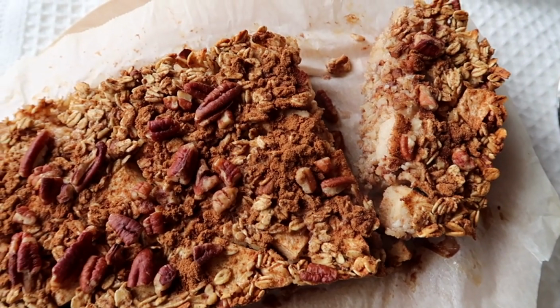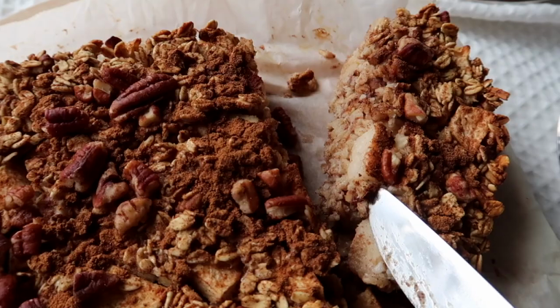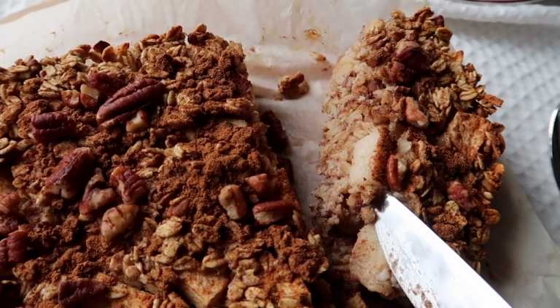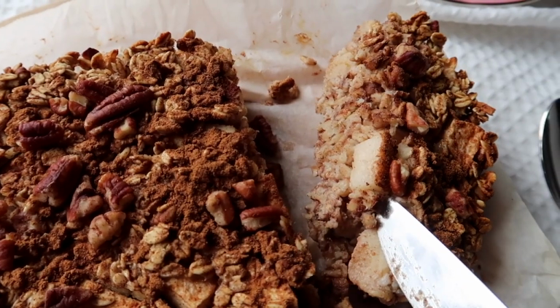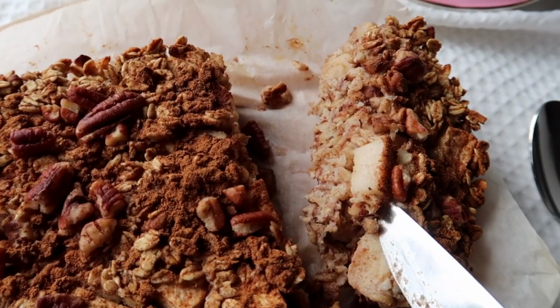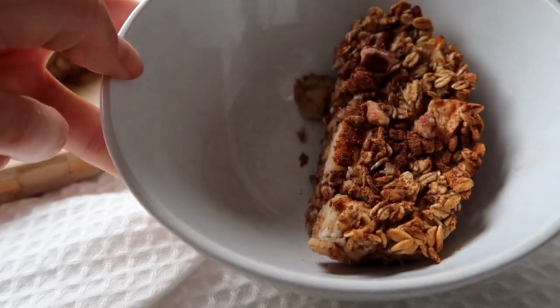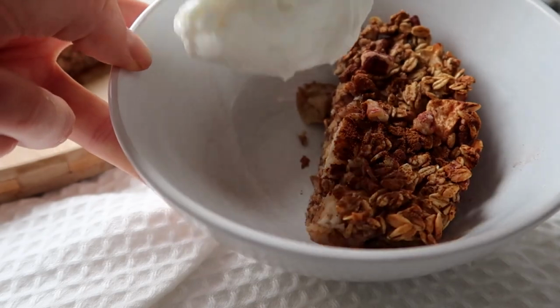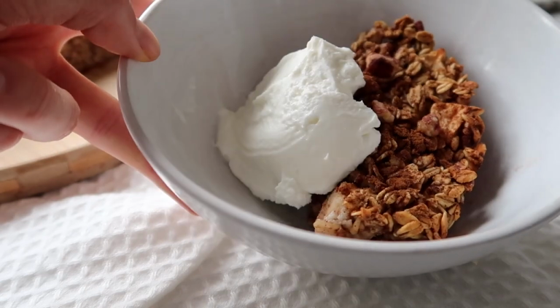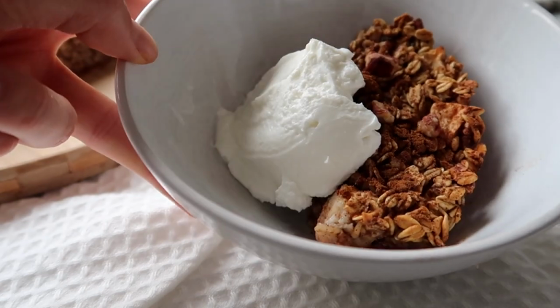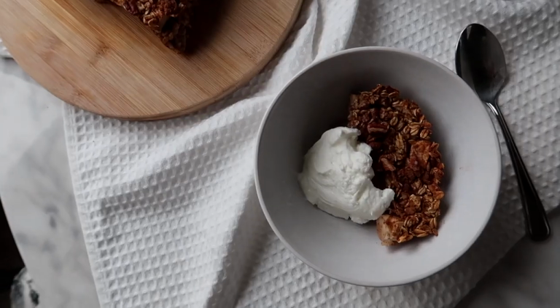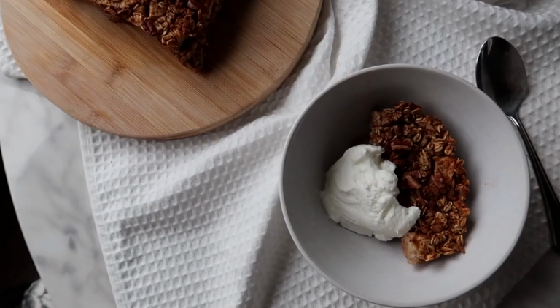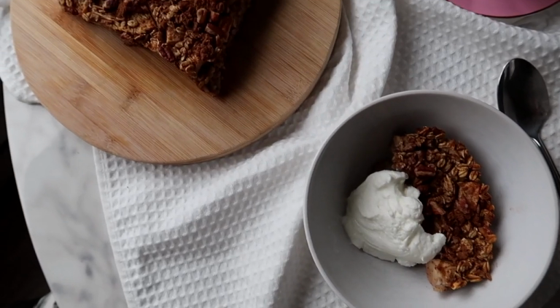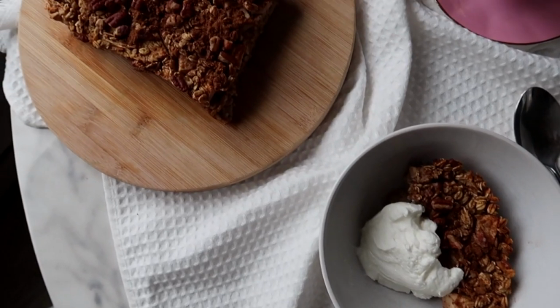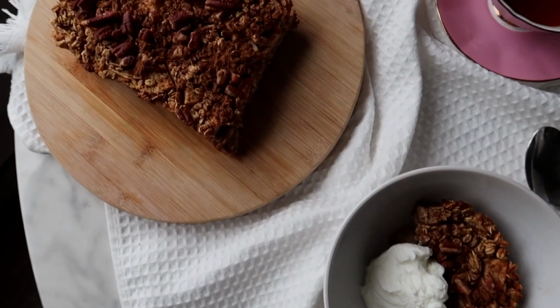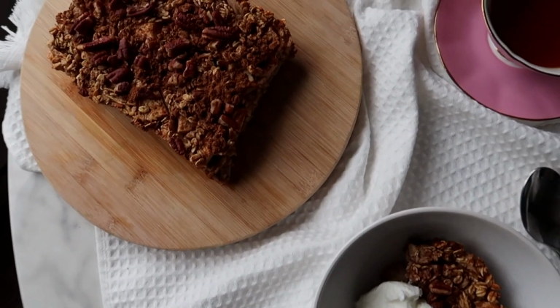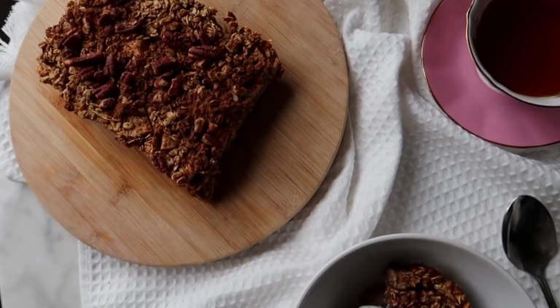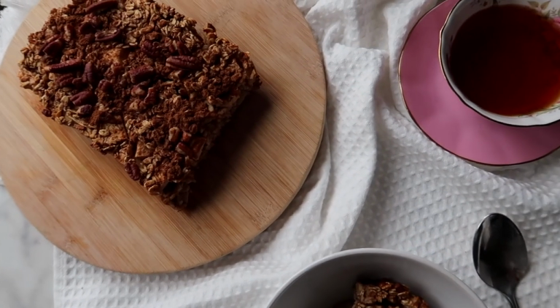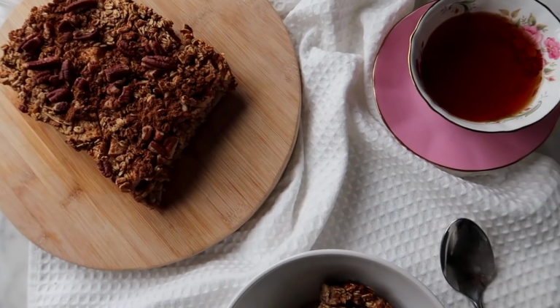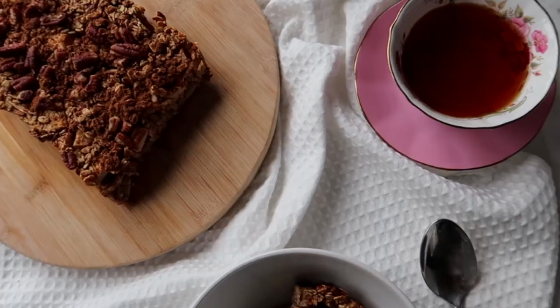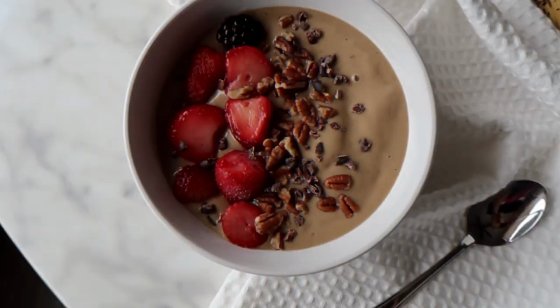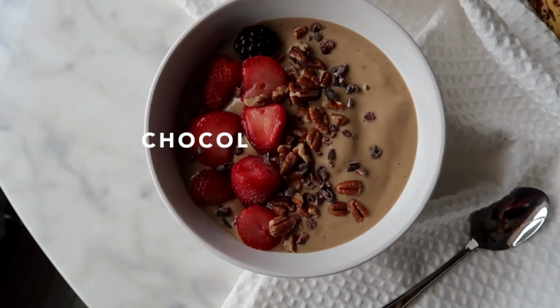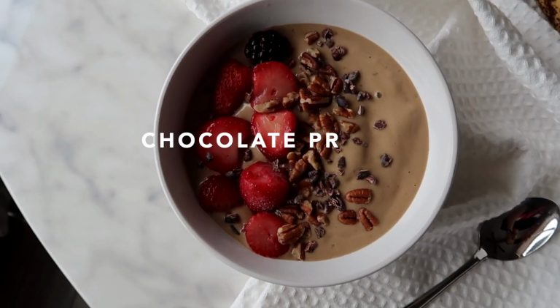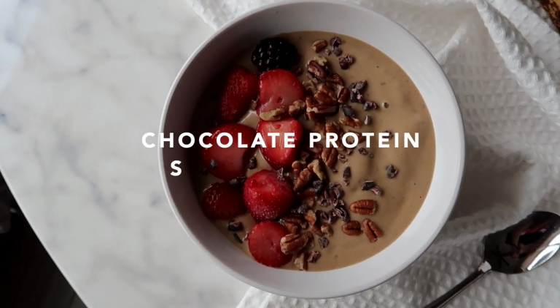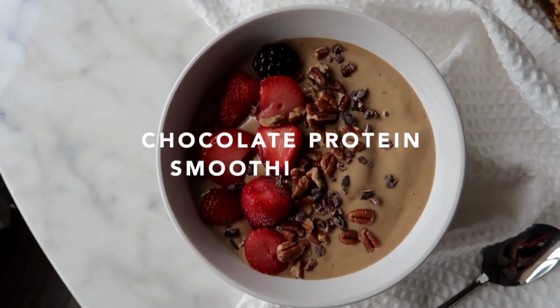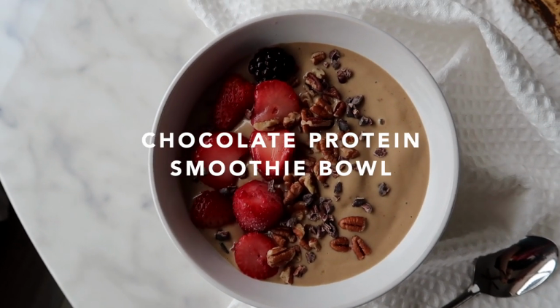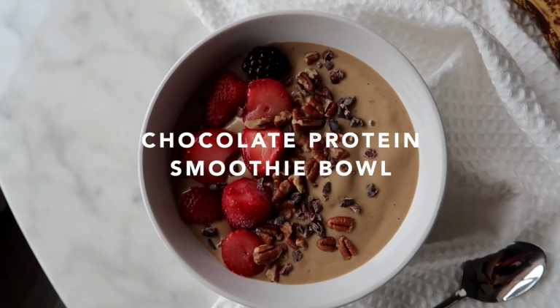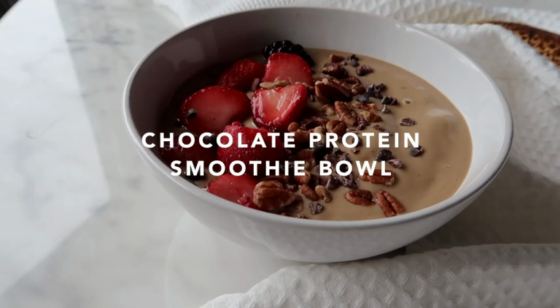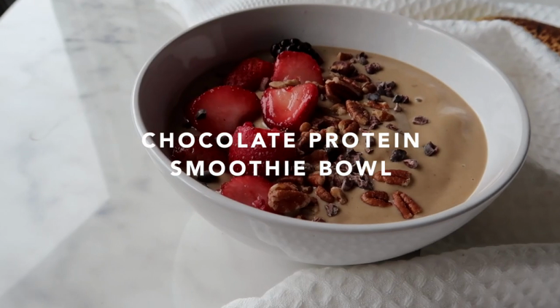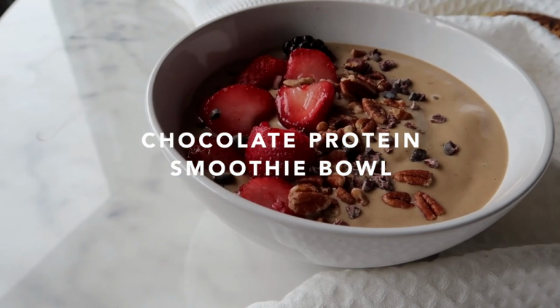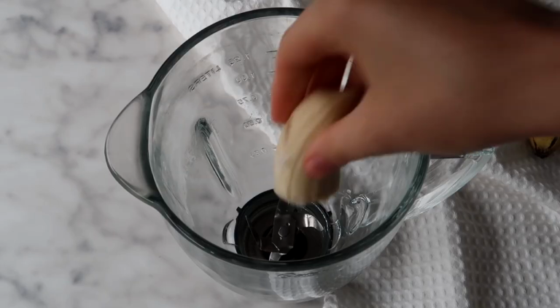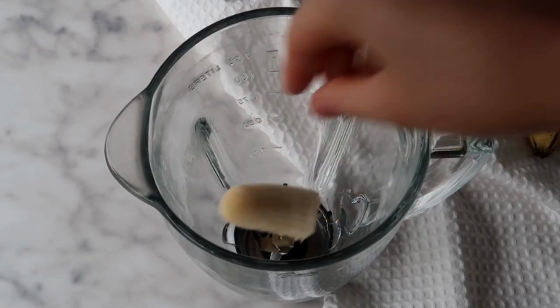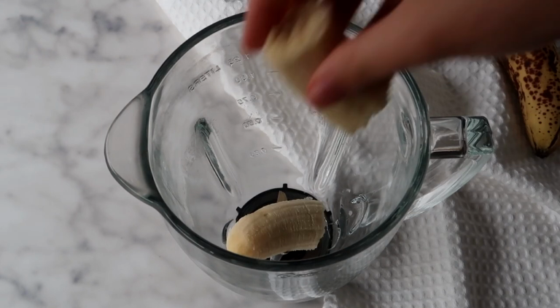This recipe ends up making about four servings. I like to eat mine with a little Greek yogurt or coconut yogurt and enjoy.